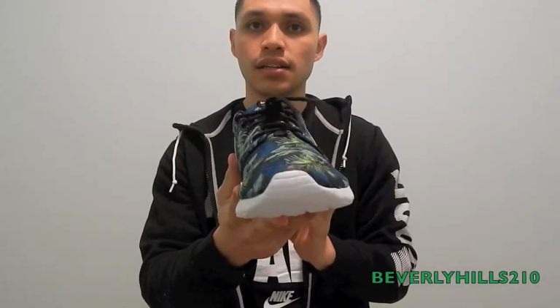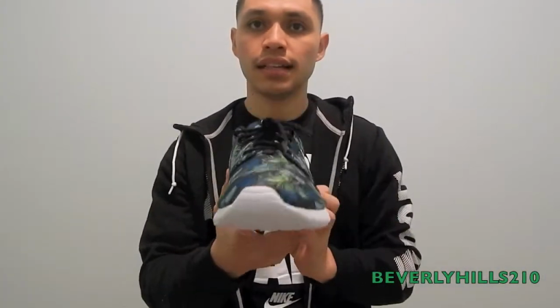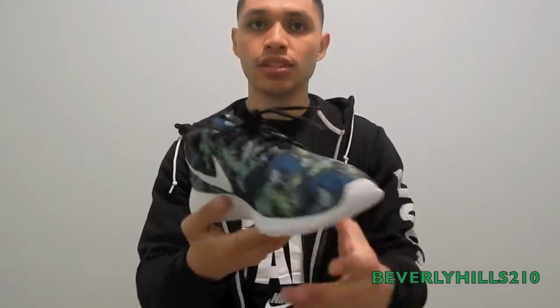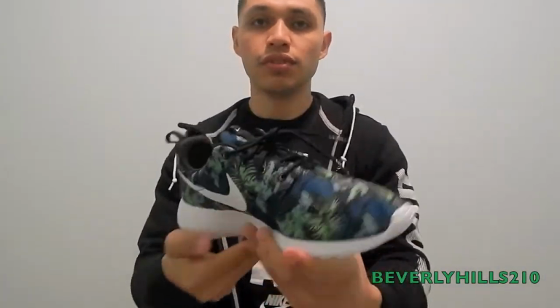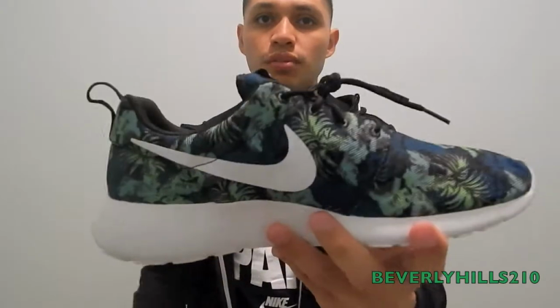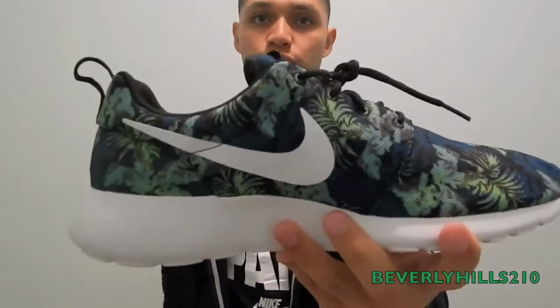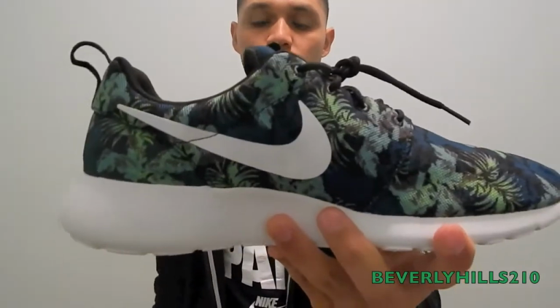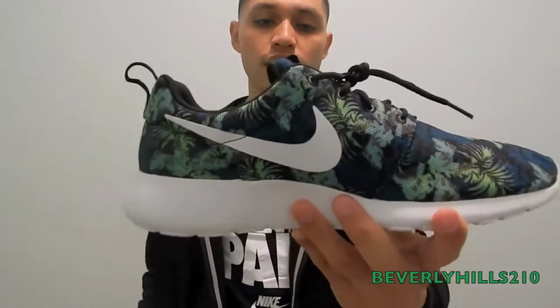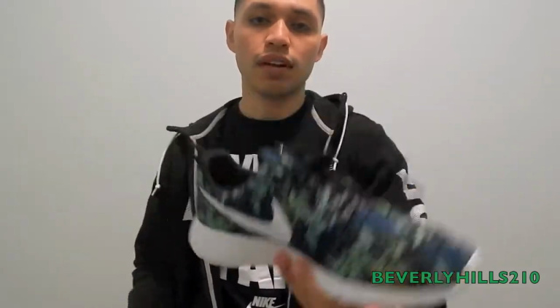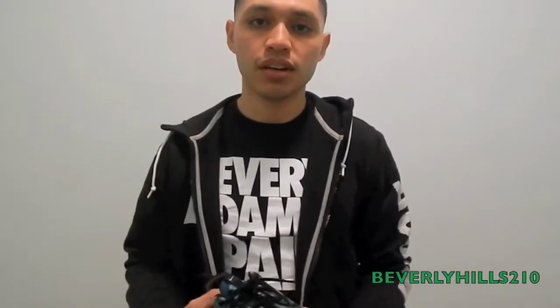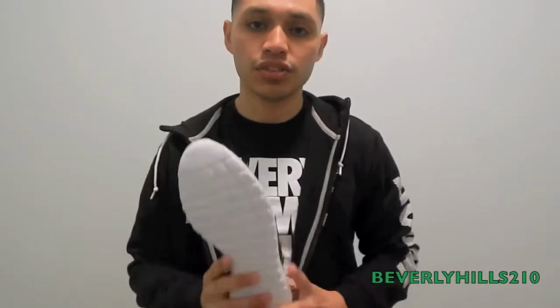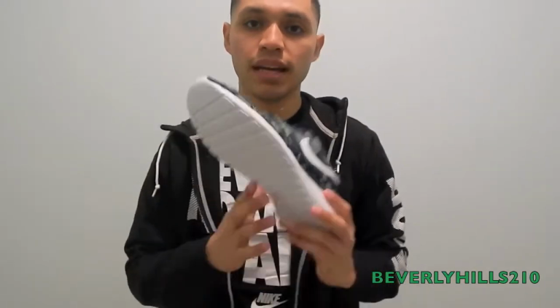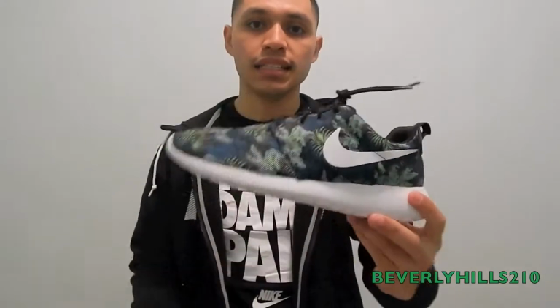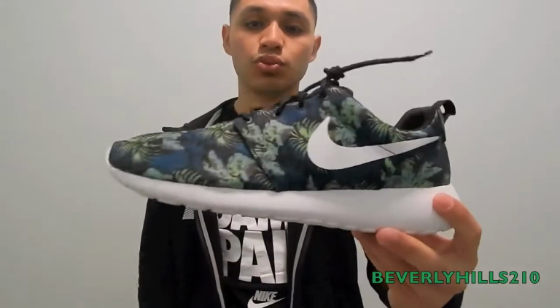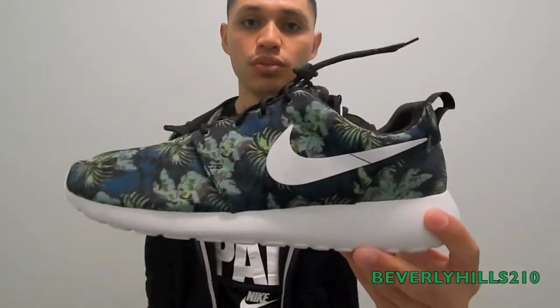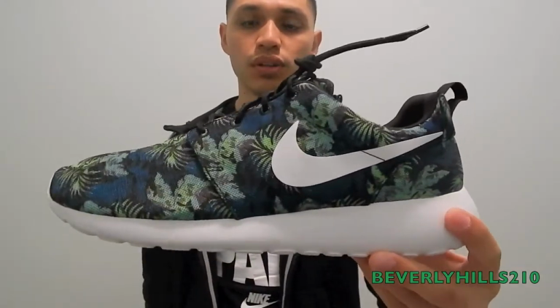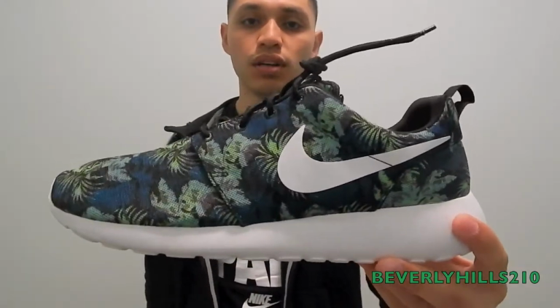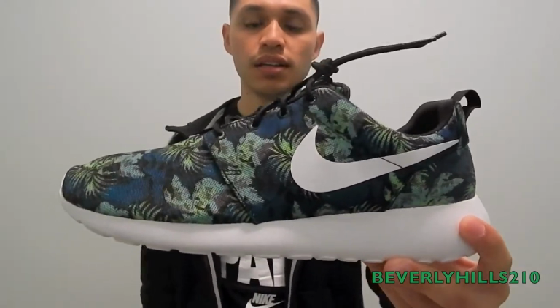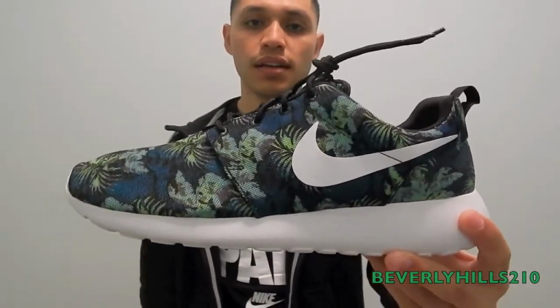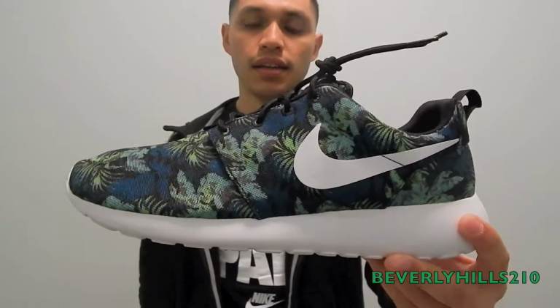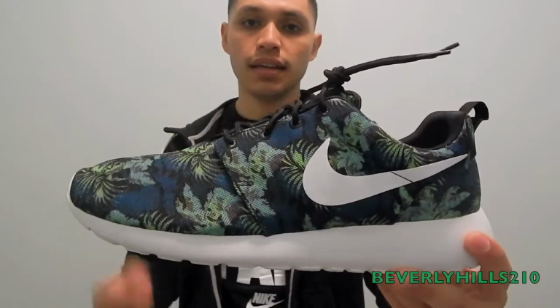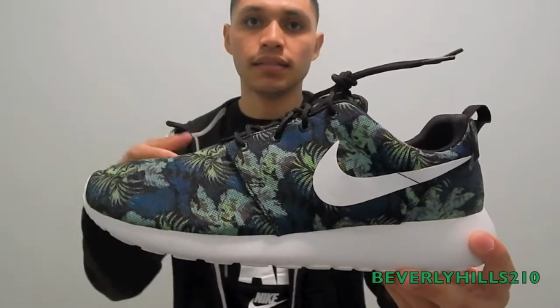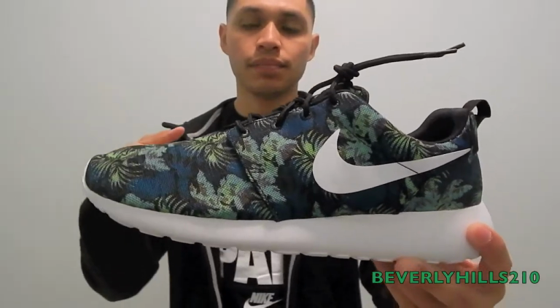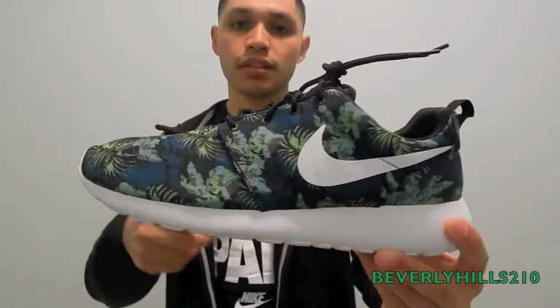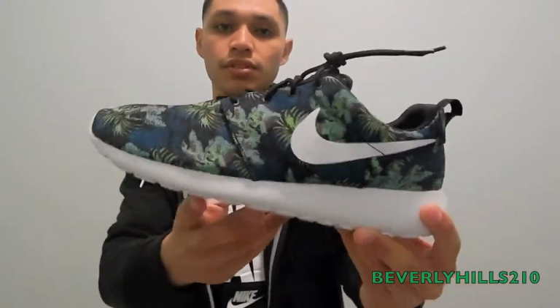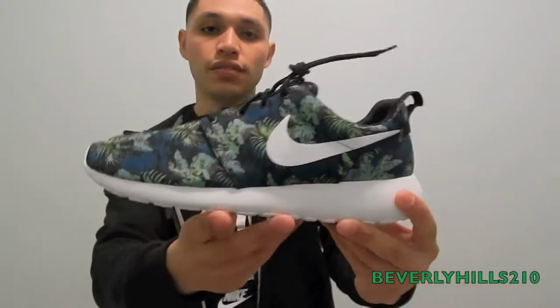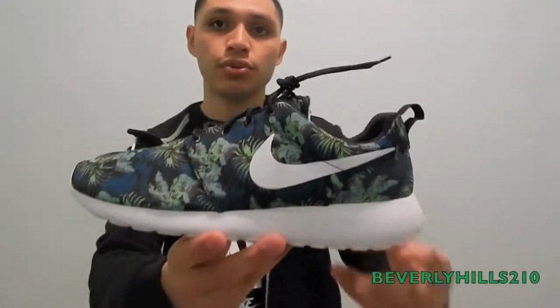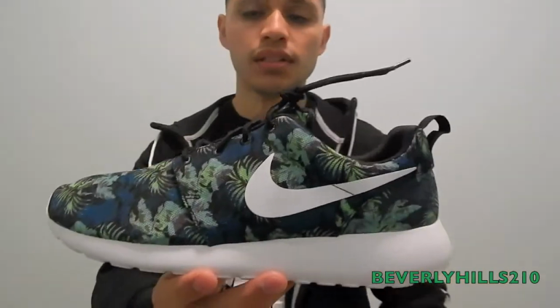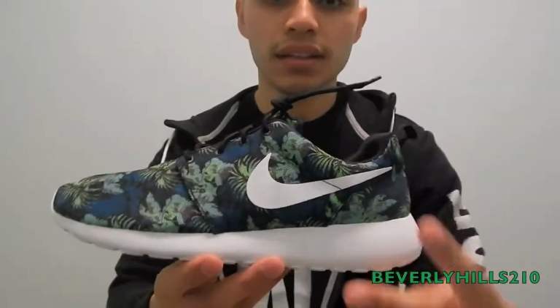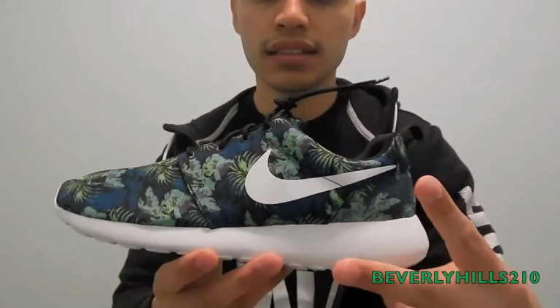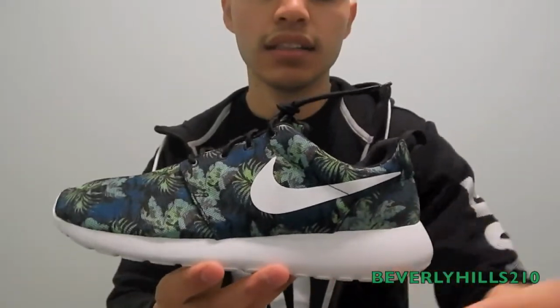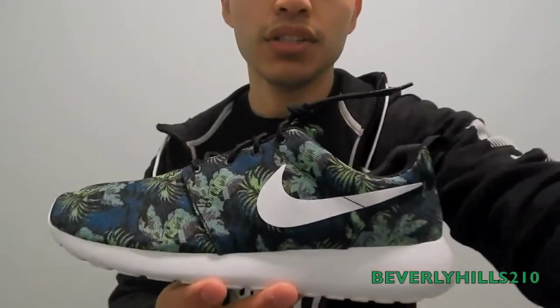Hit that thumbs up if you enjoyed my shoe review. Follow me on Instagram at DJ Sweet Lube 21. Let me do this on feet real quick — thanks guys for watching.